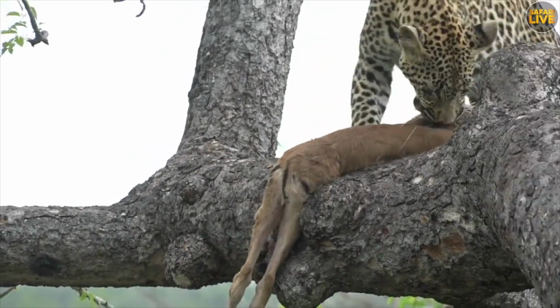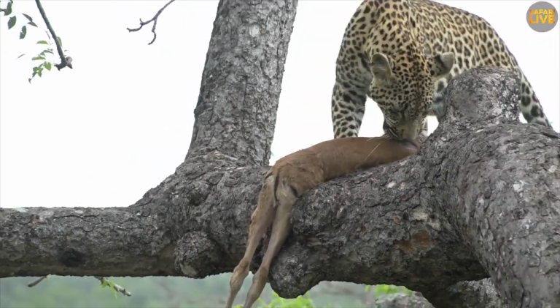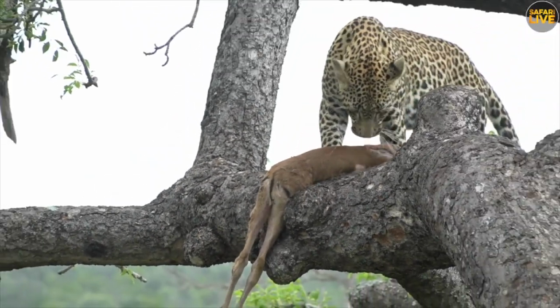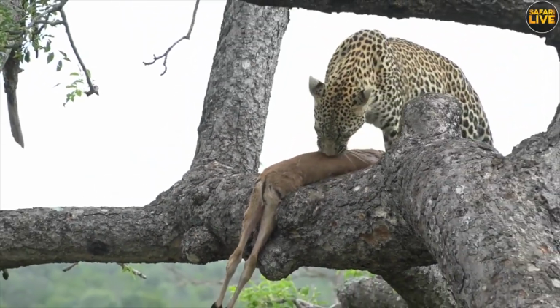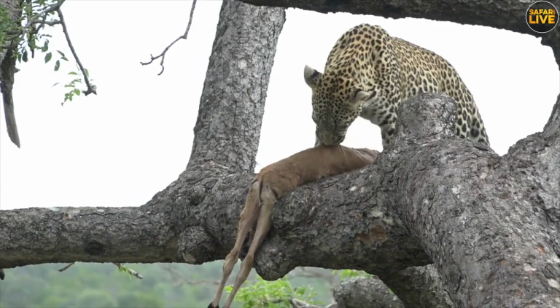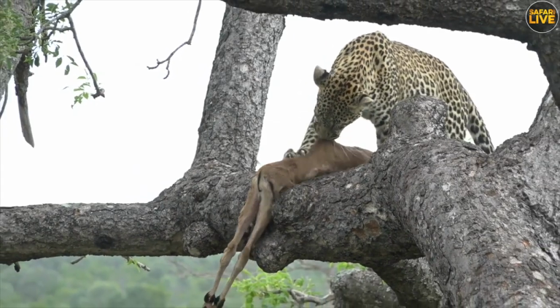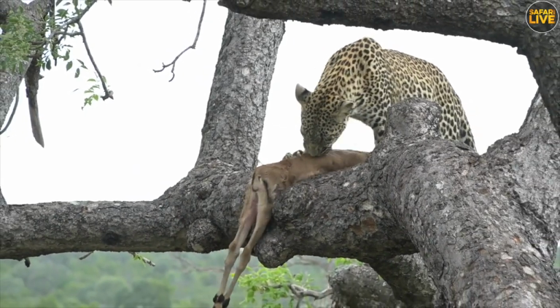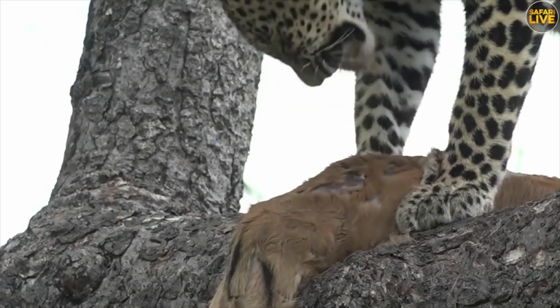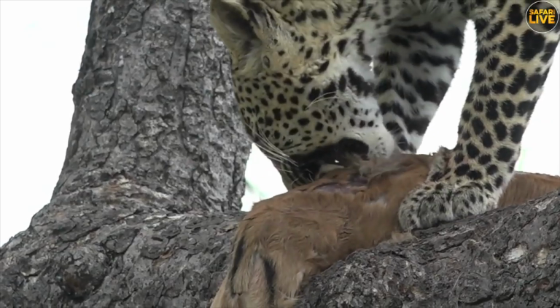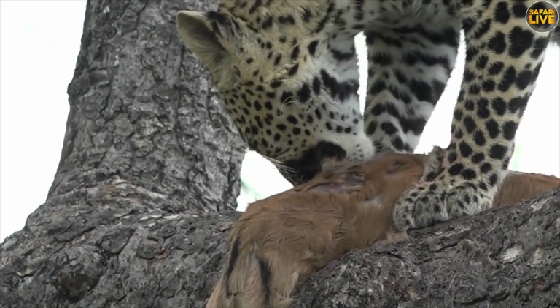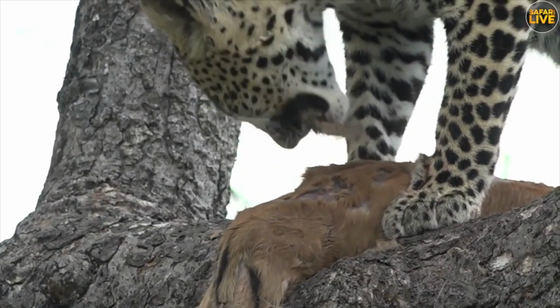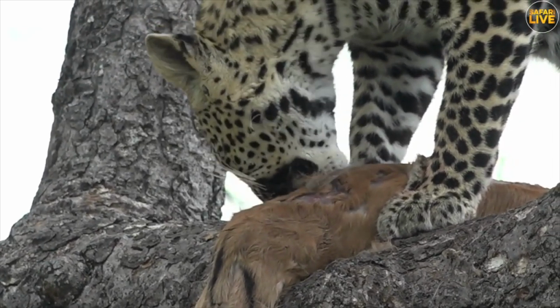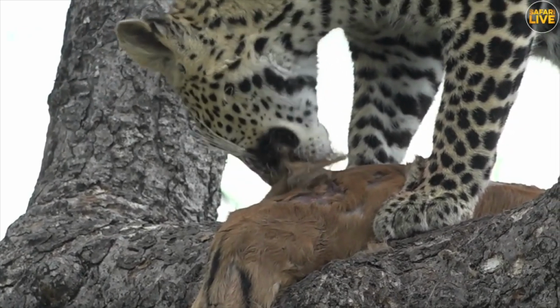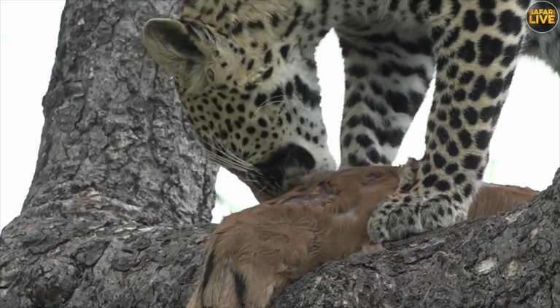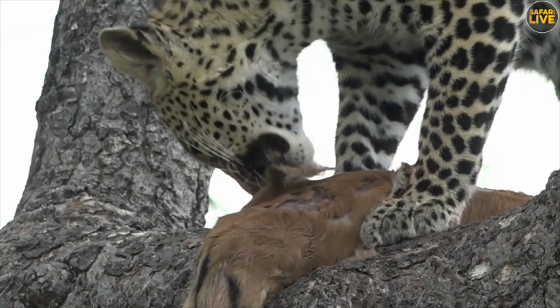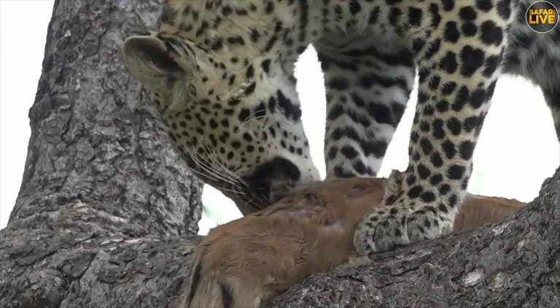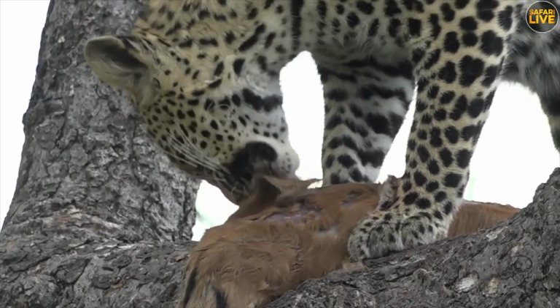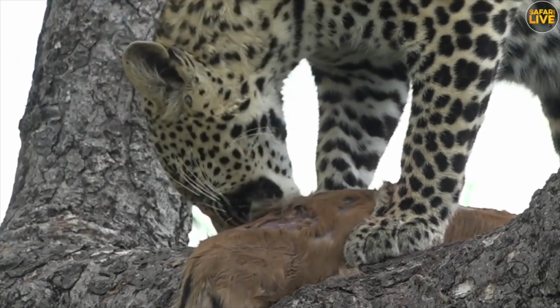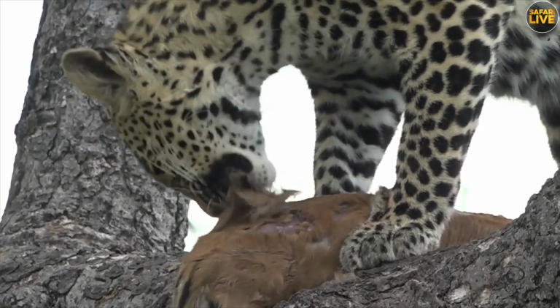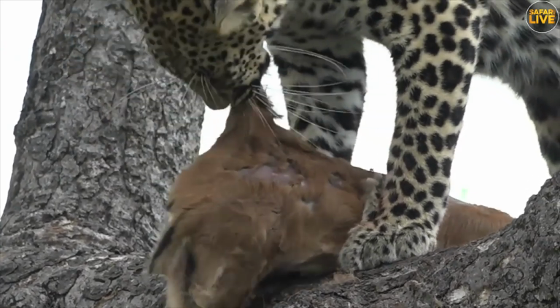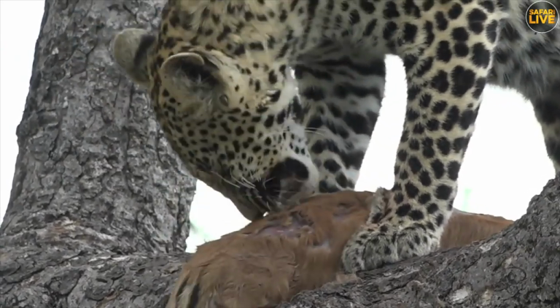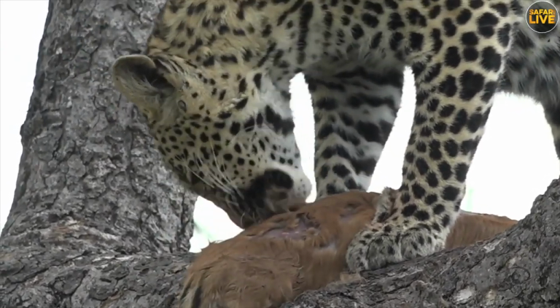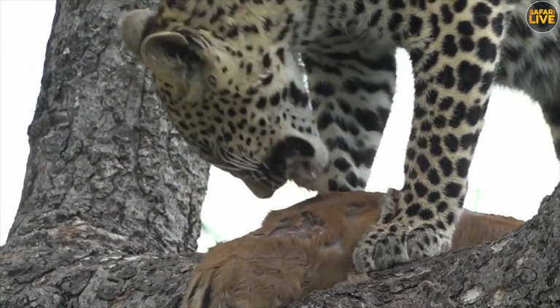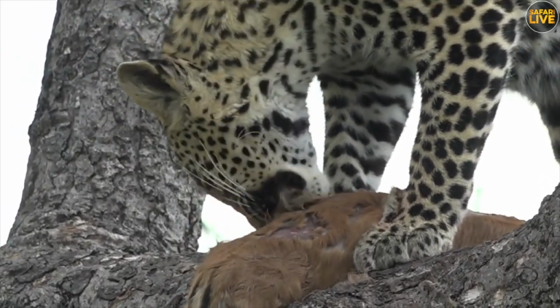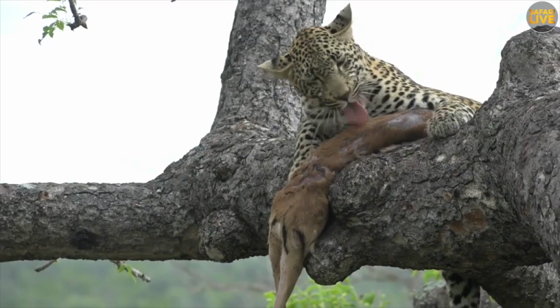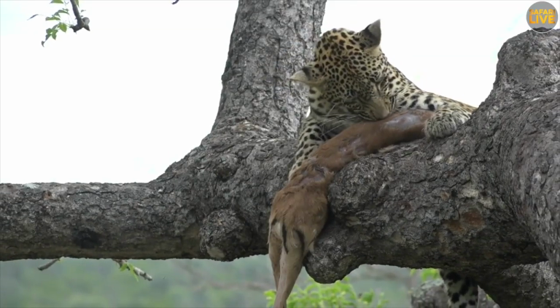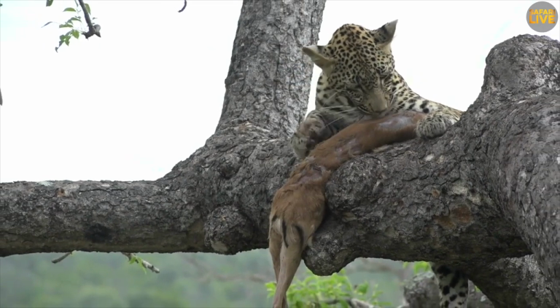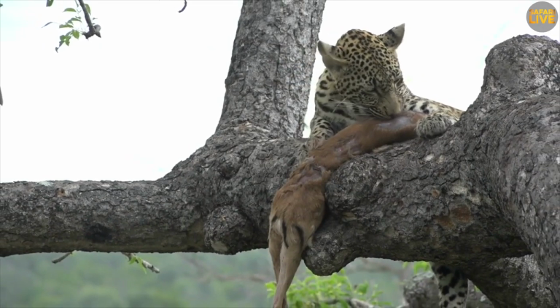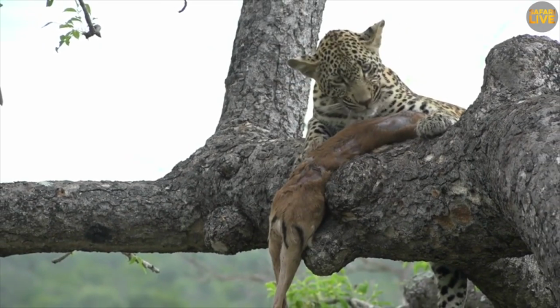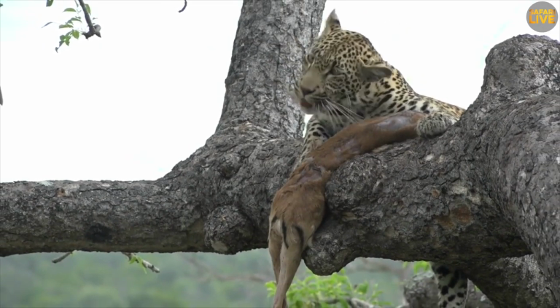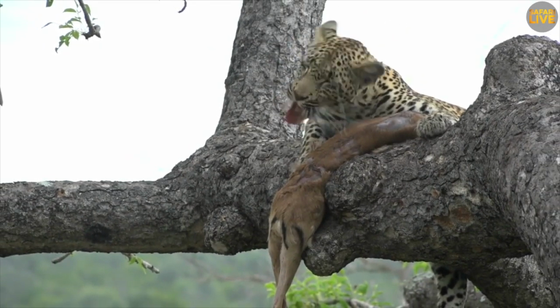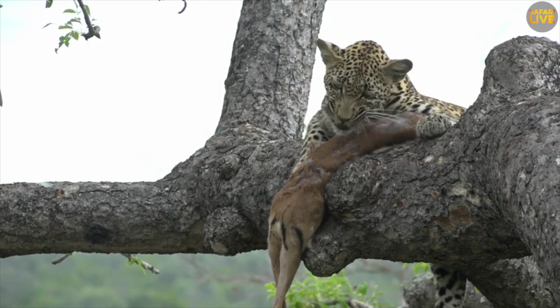She reminds me a lot of Asana. You can even see the patches that she's cleaned properly — it's actually quite effective. If you imagine cleaning an impala with your teeth, I can't imagine you'd be that effective.